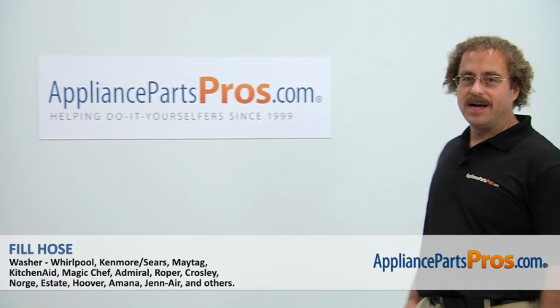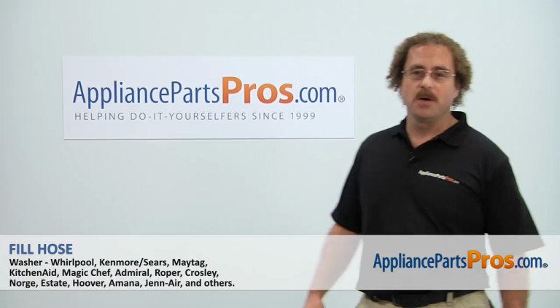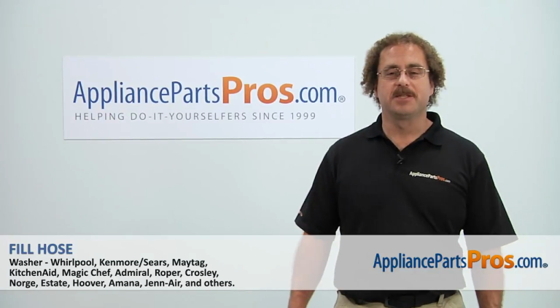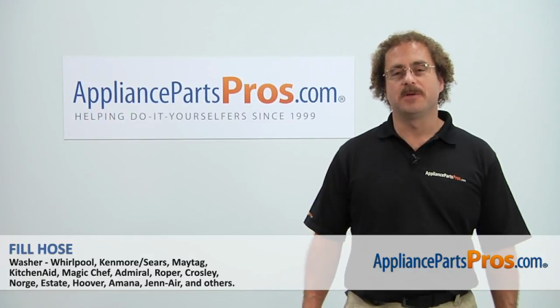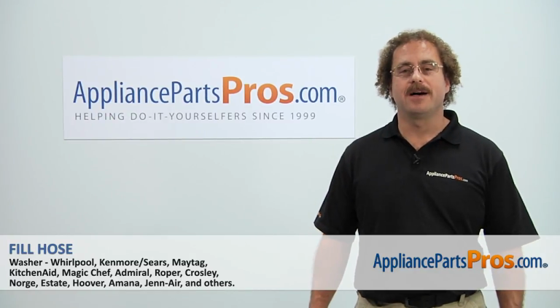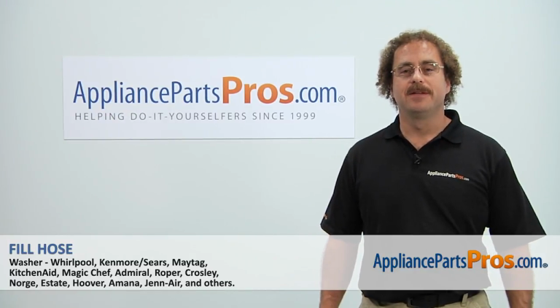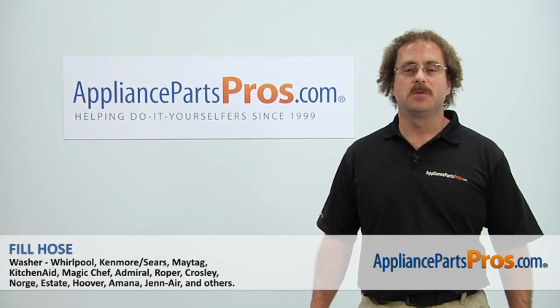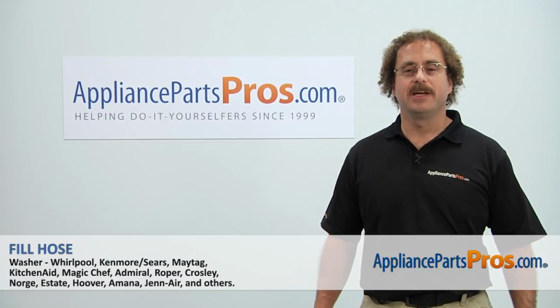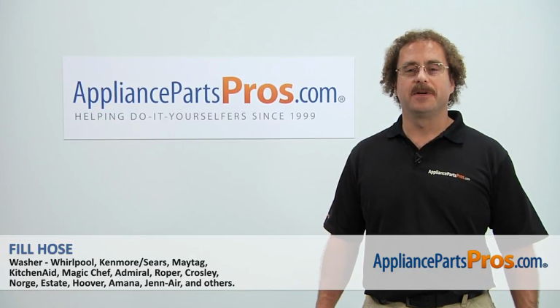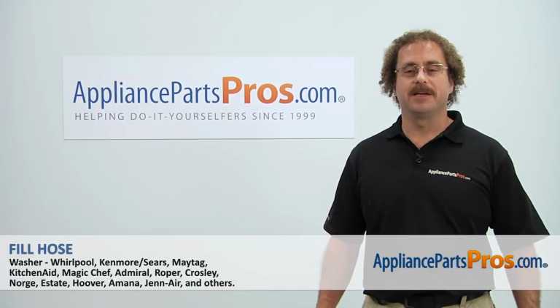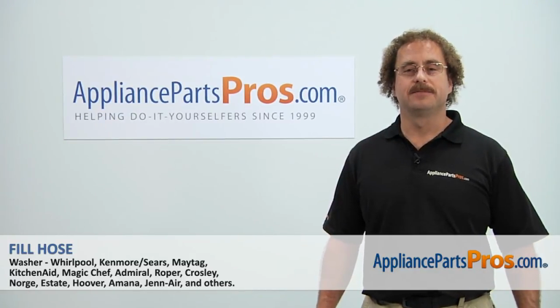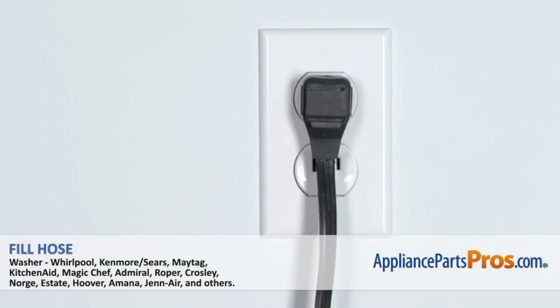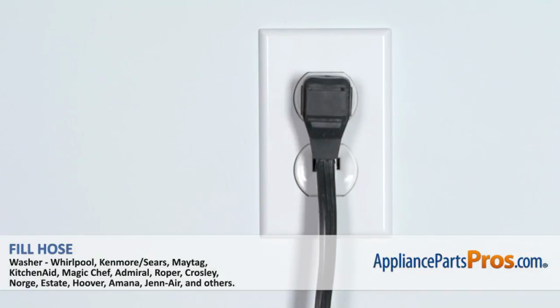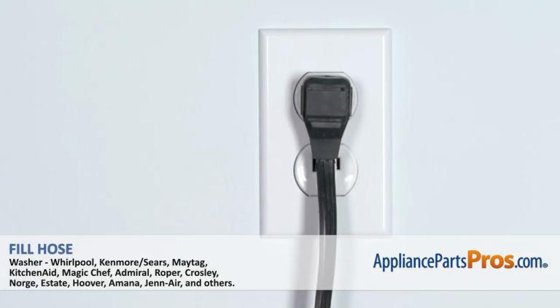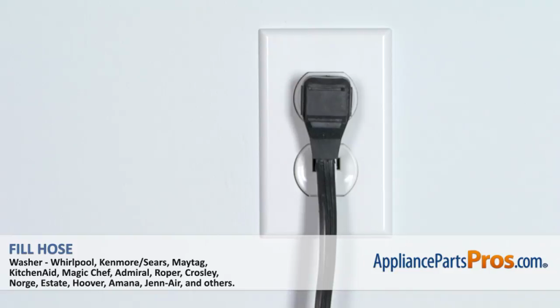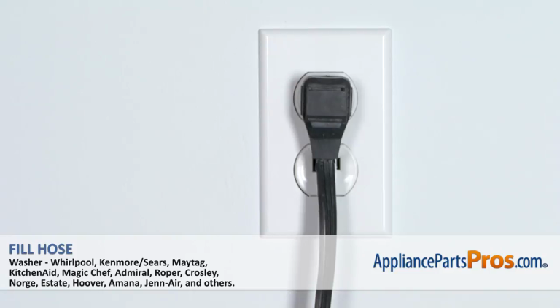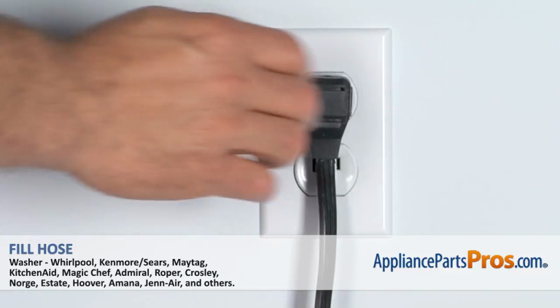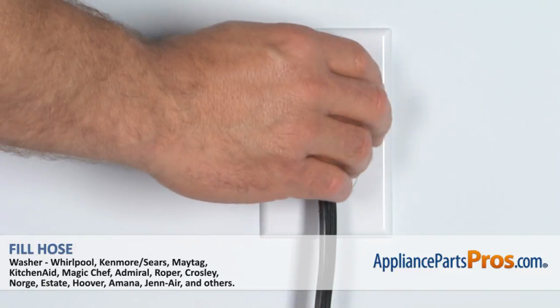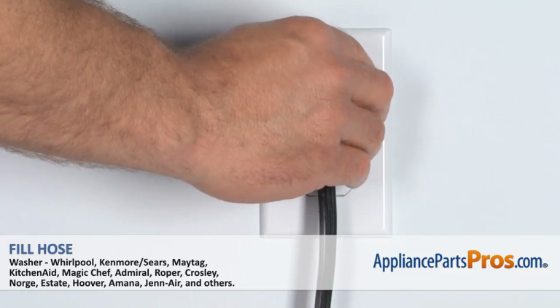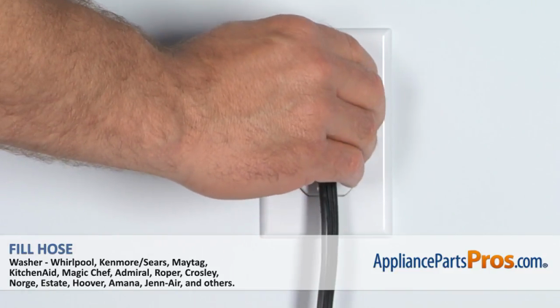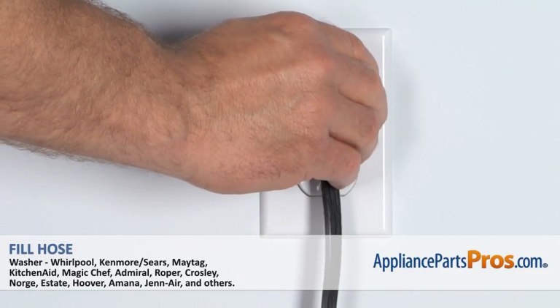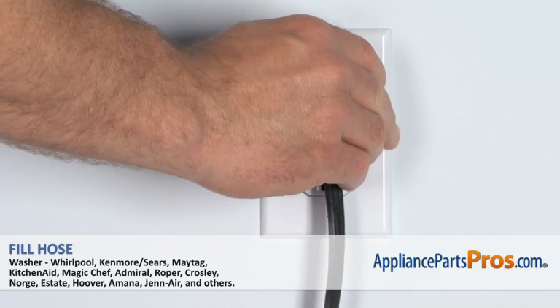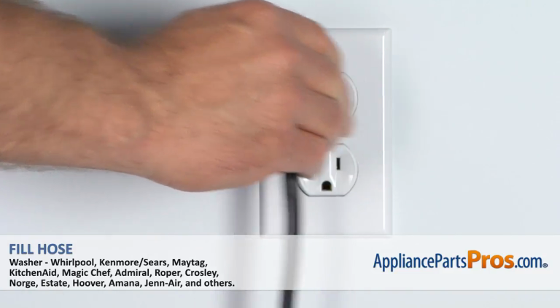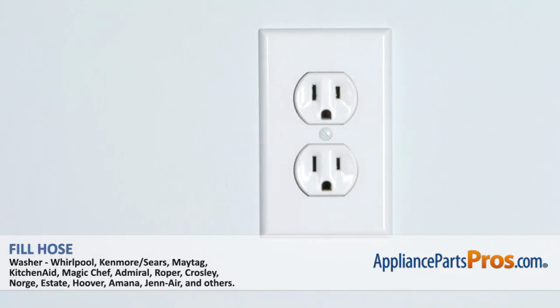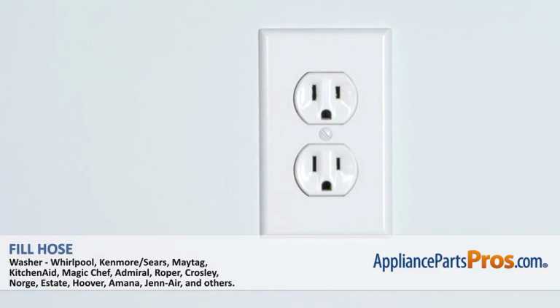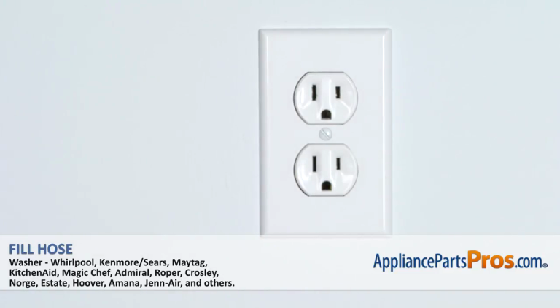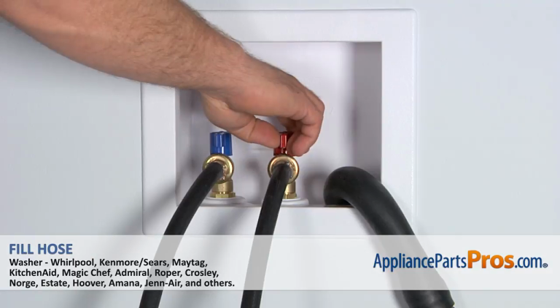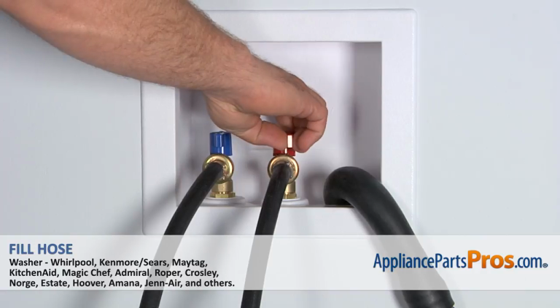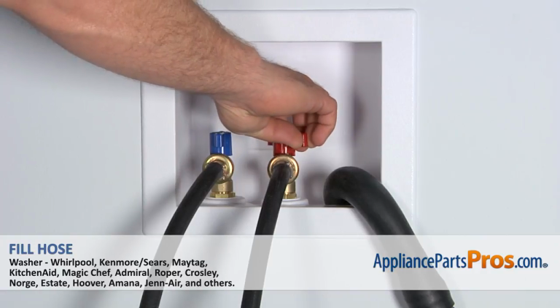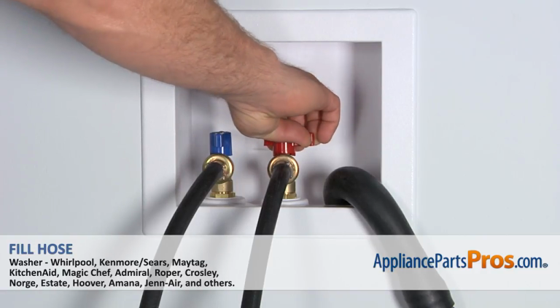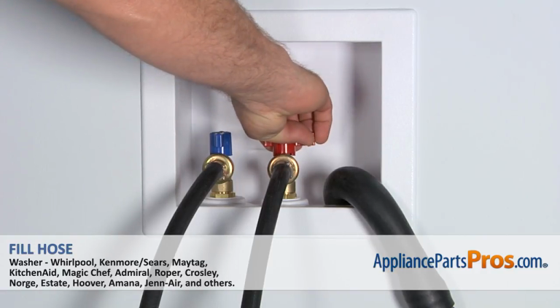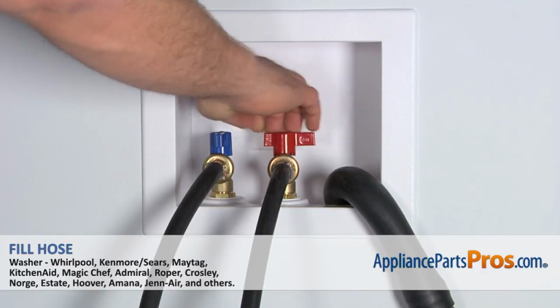Hi, this is Matt with AppliancePartsPros.com. Today we'll be showing you how to repair your appliance. Remember, anytime you work on an appliance, make sure it's unplugged or the circuit breakers are off so there's no chance of electrocution. Also make sure you turn off your hot and cold water supplies.